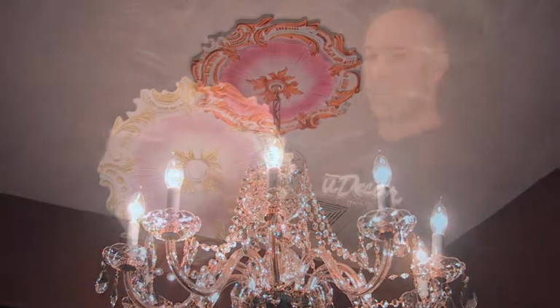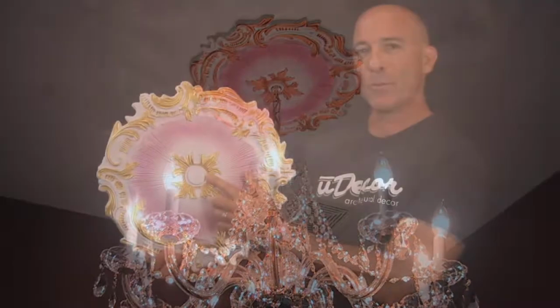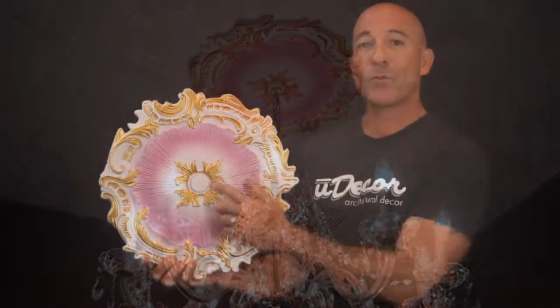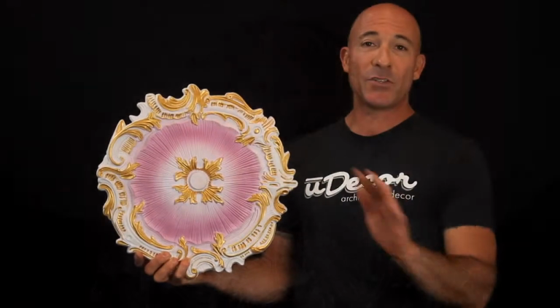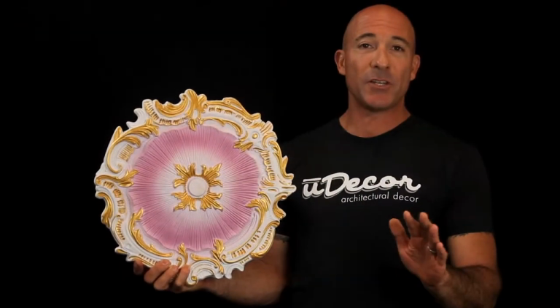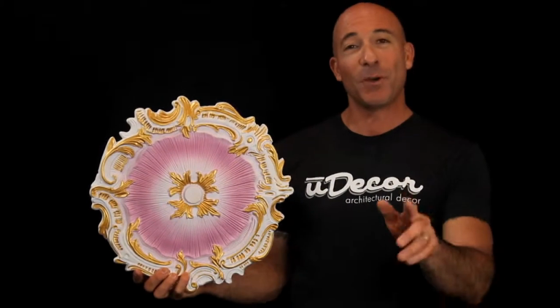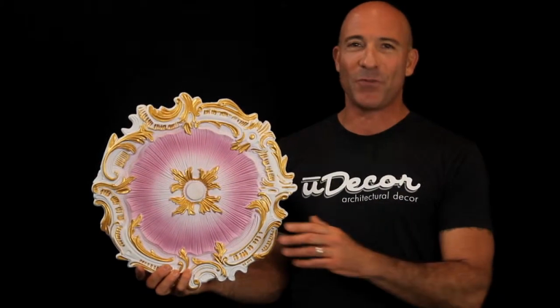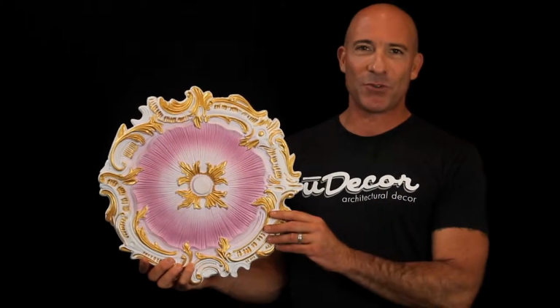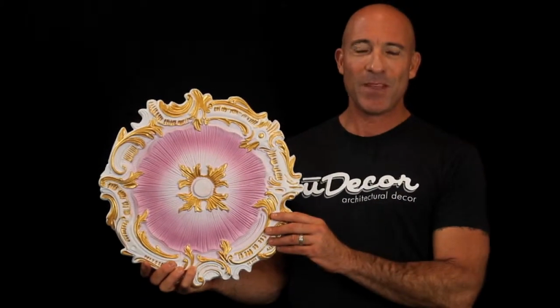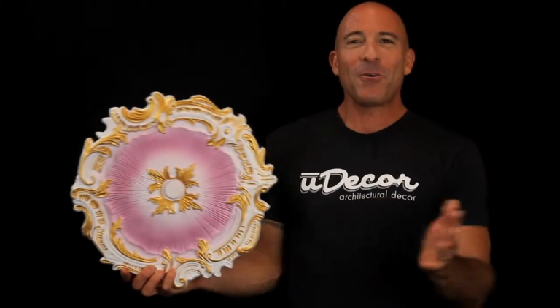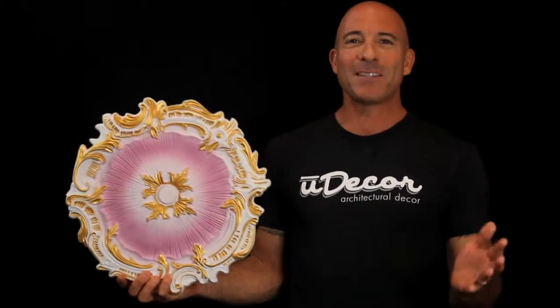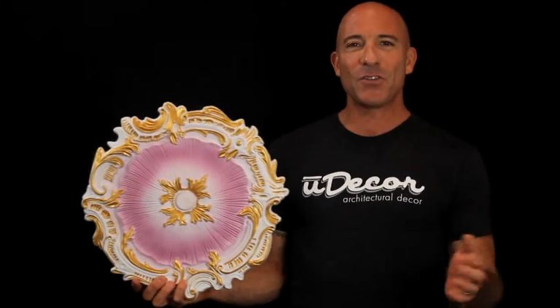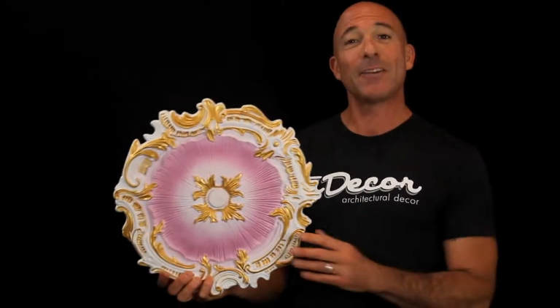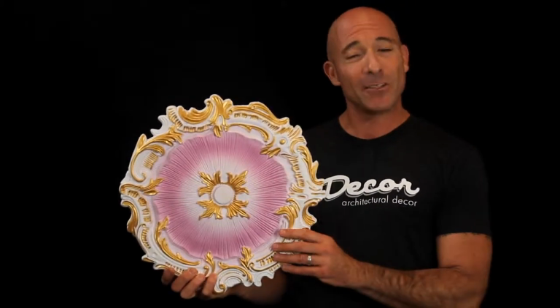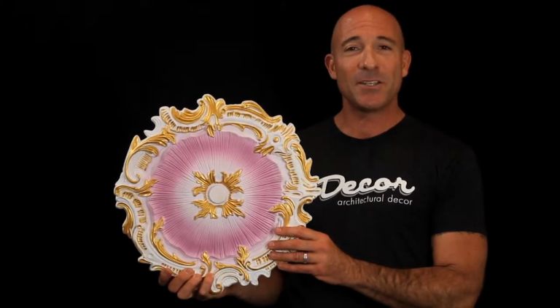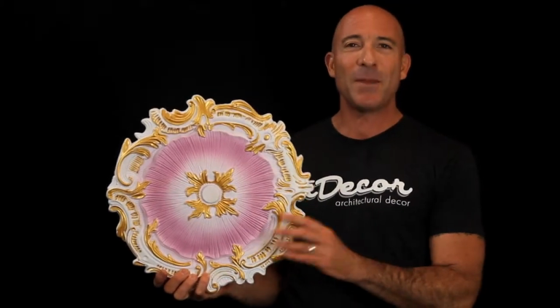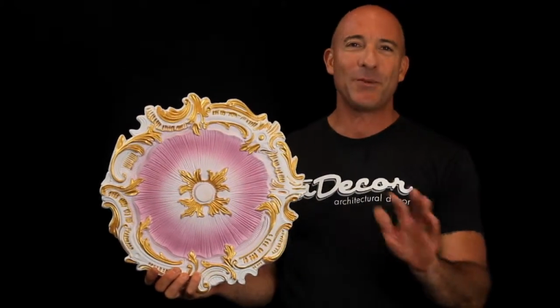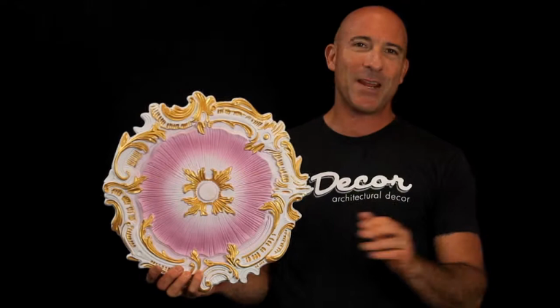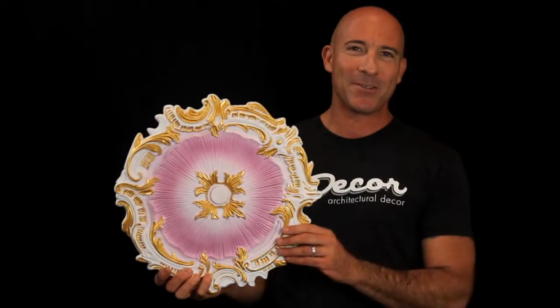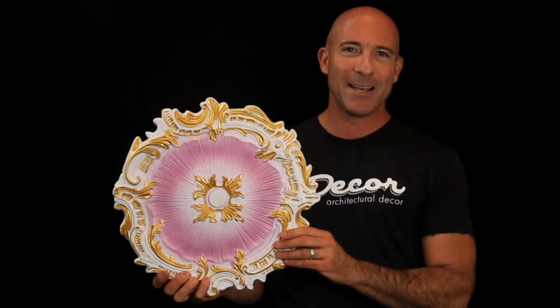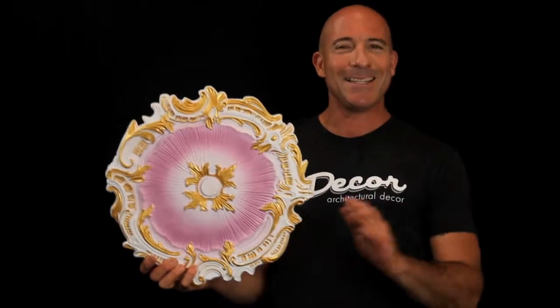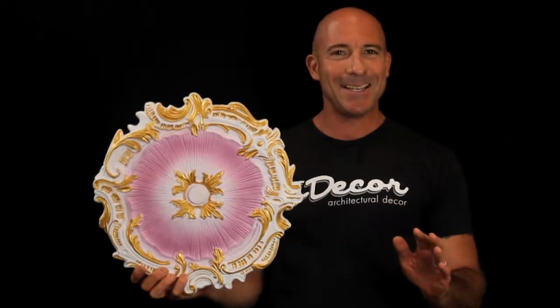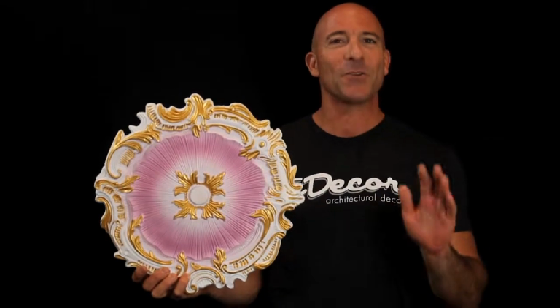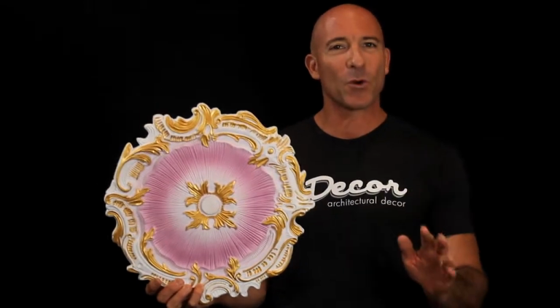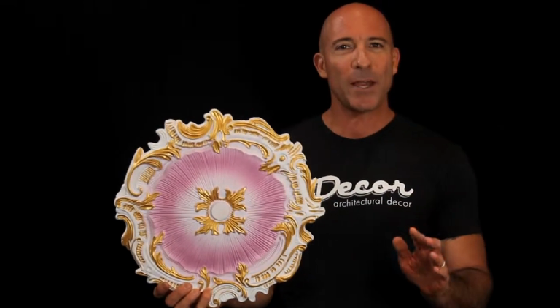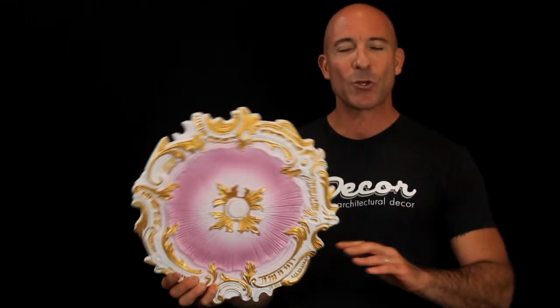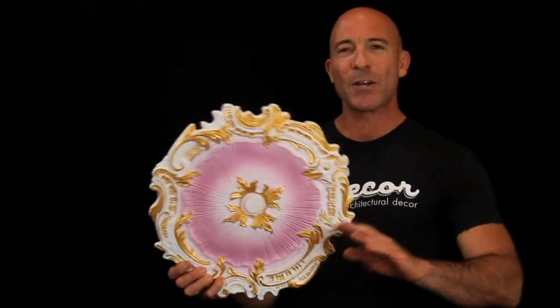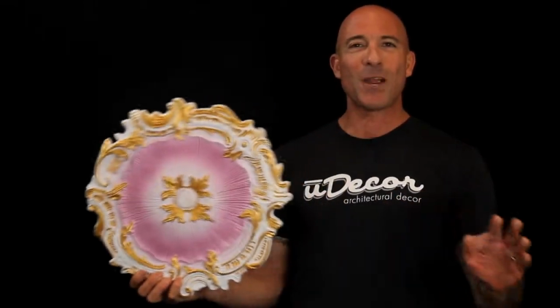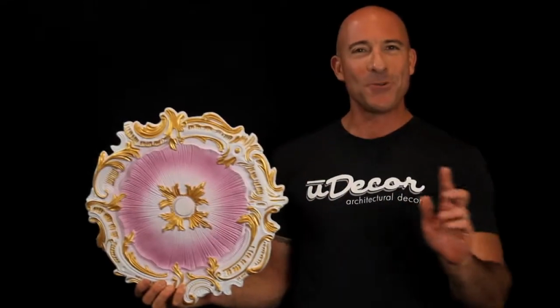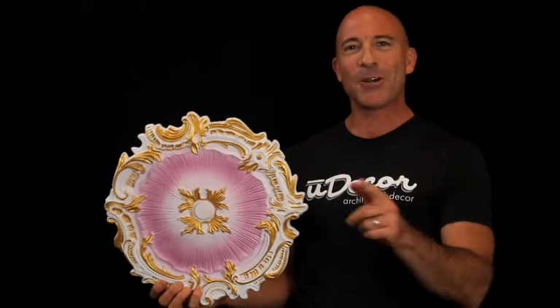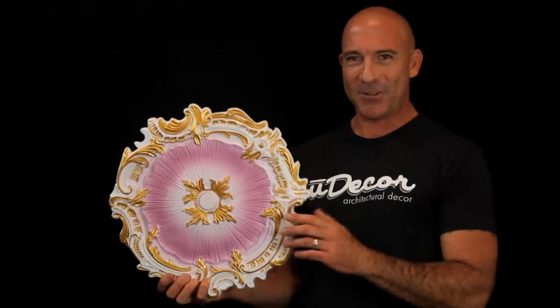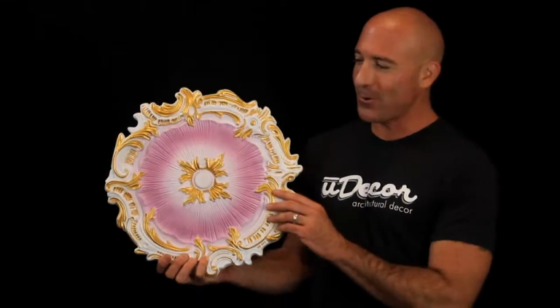The center is easily removed for installation above your fixtures, and all that's left is to add a little adhesive and maybe a few nails. It's an easy and affordable way to create a great new look in your home.